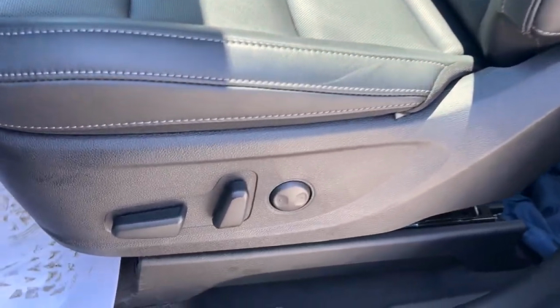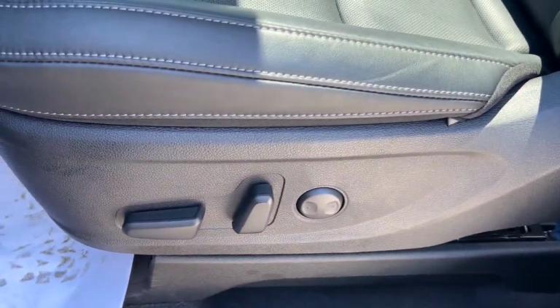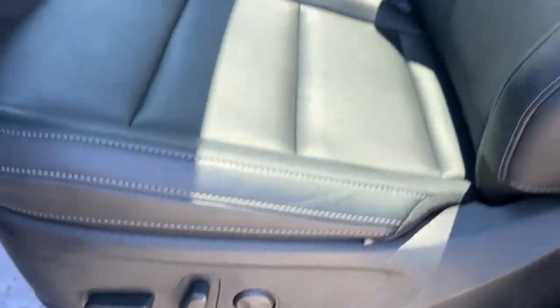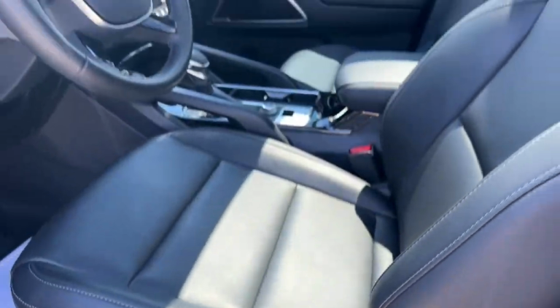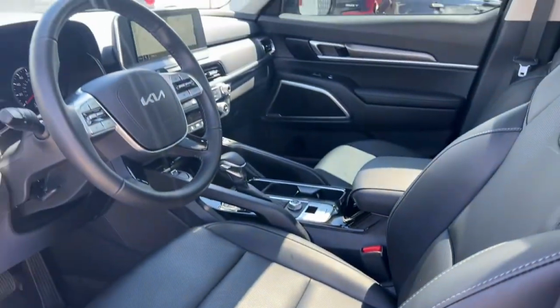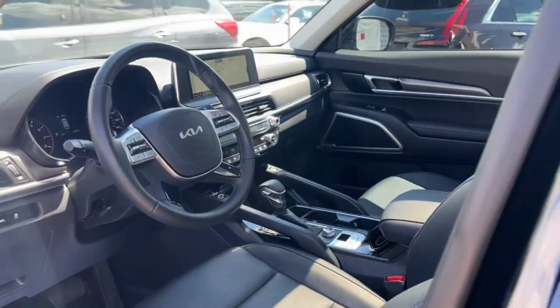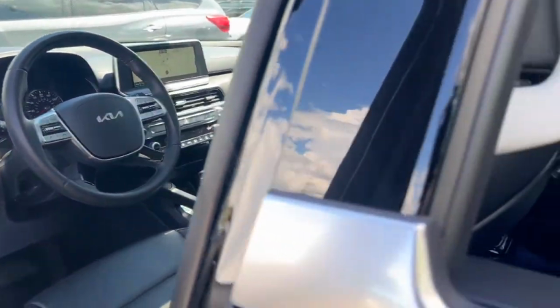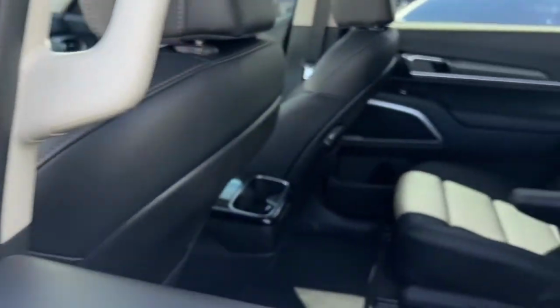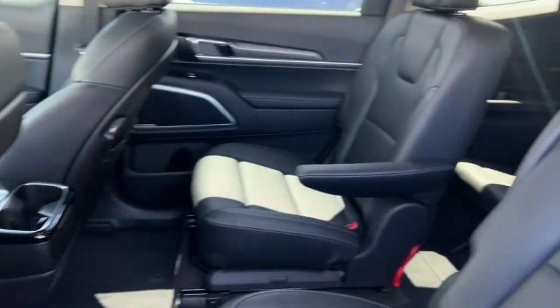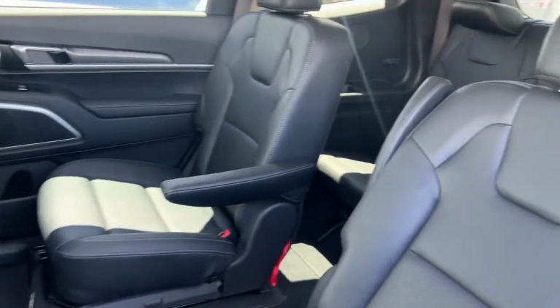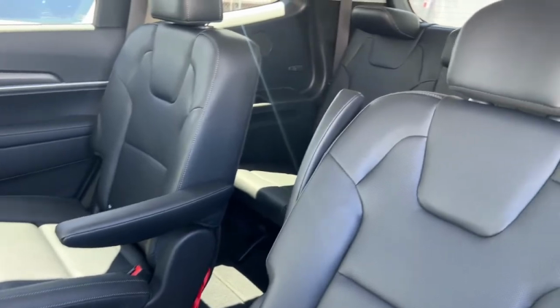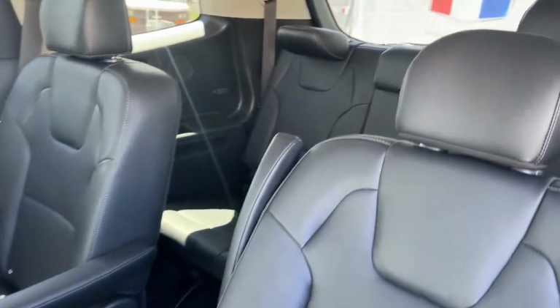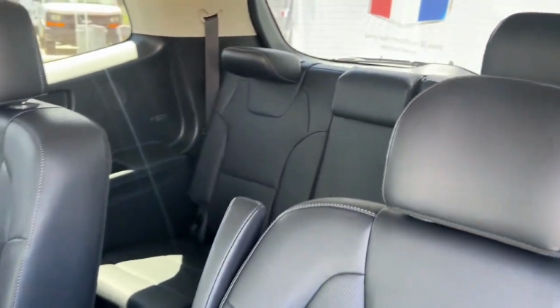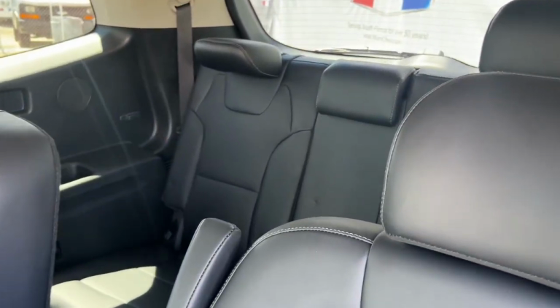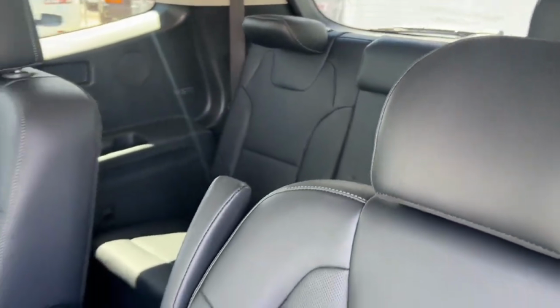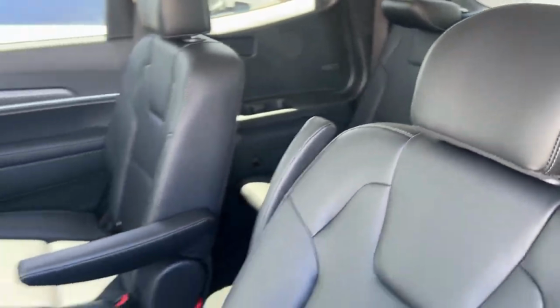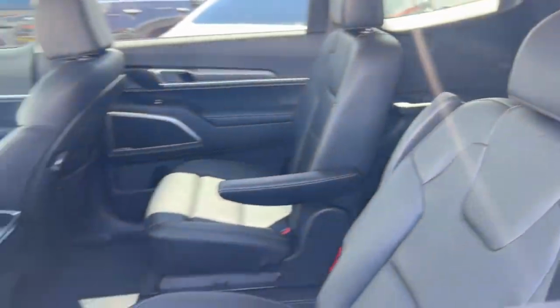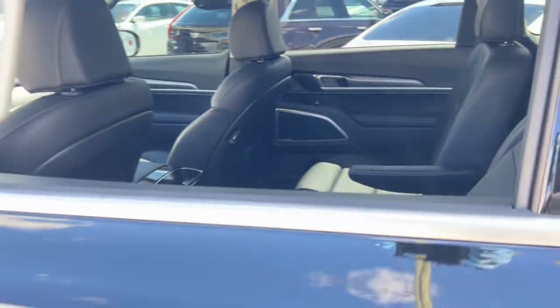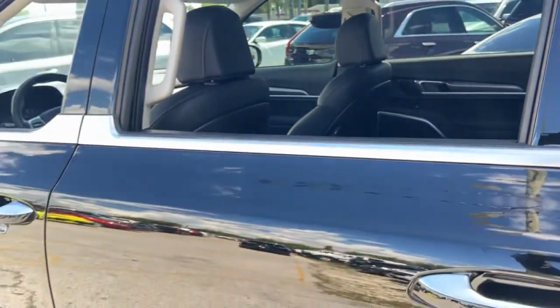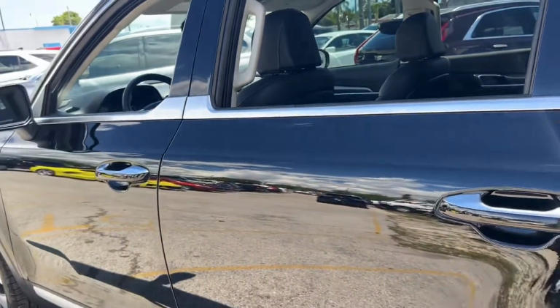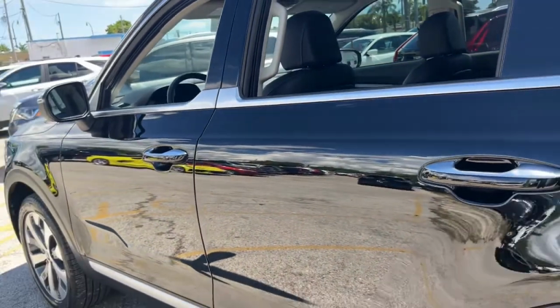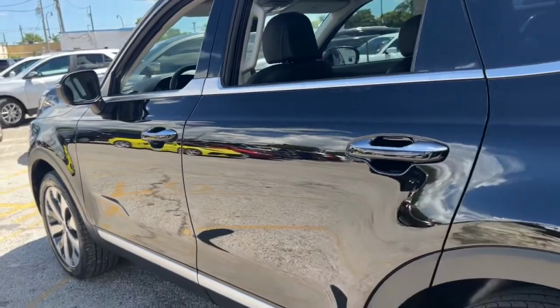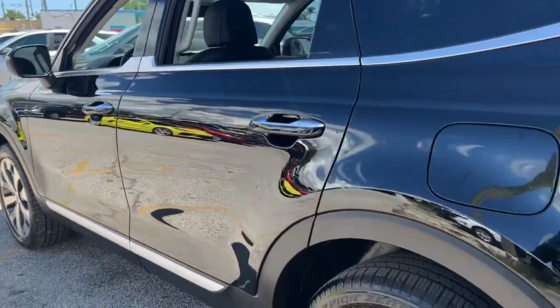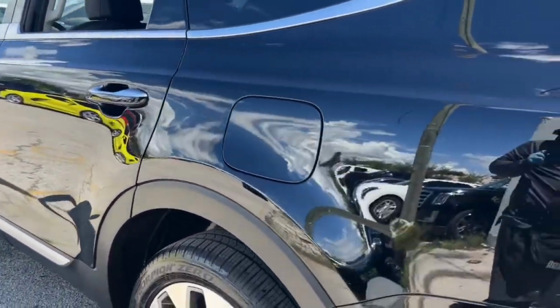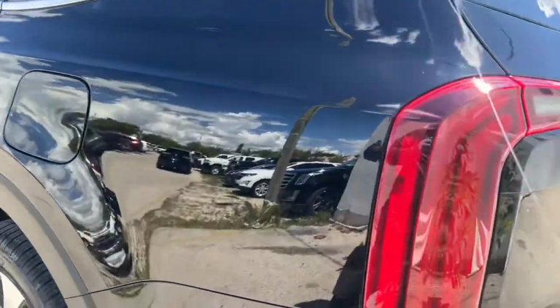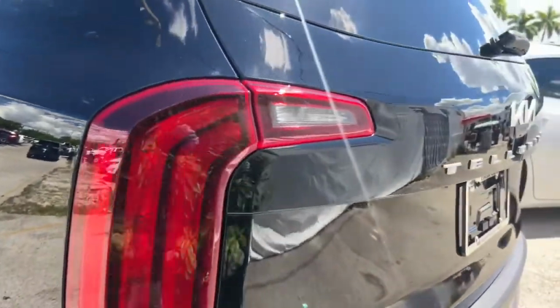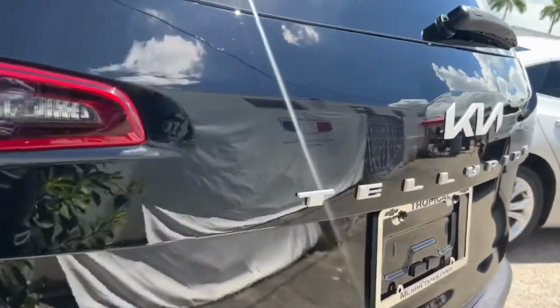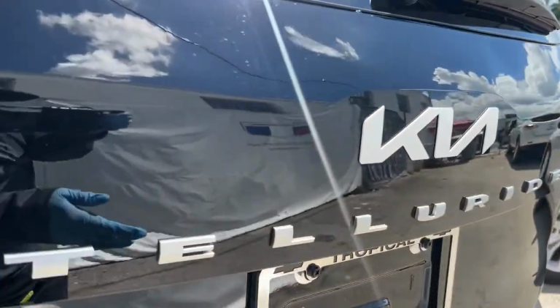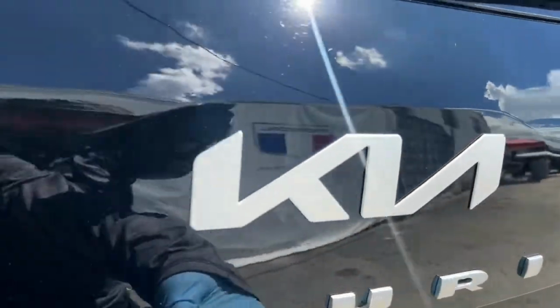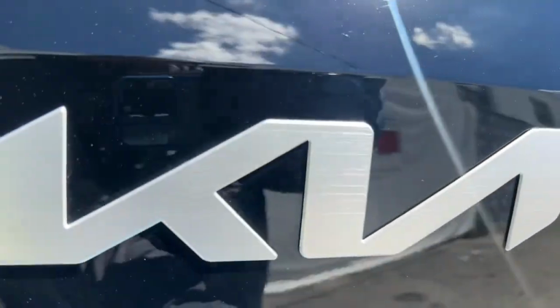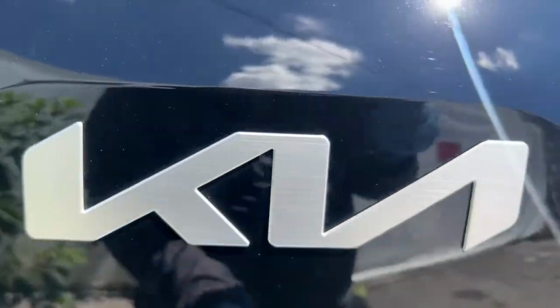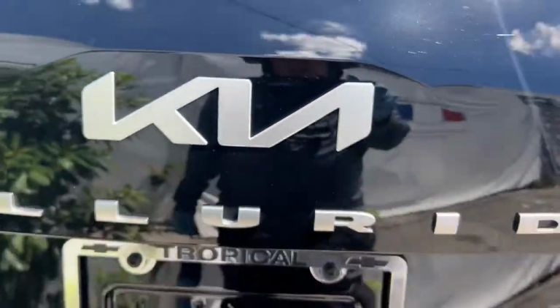Navigation system, keyless entry, sunroof/moonroof, satellite radio, power driver seat, dual zone AC, third row seat, aluminum wheels, electronic stability control, heated front seat.